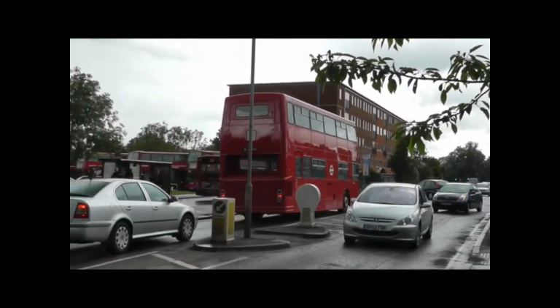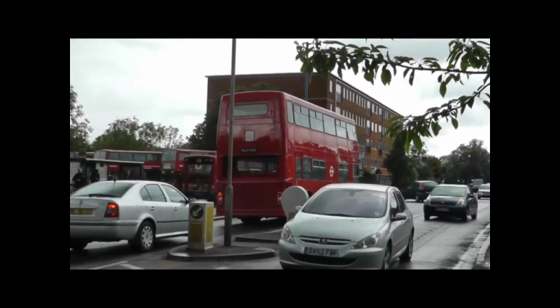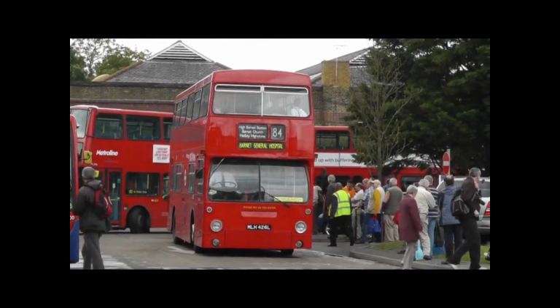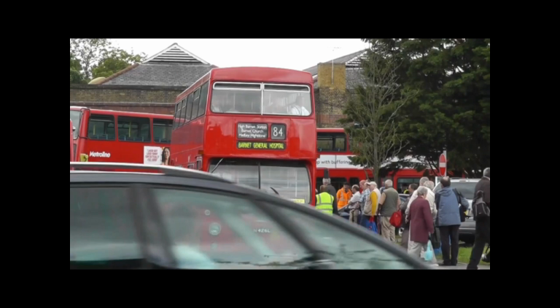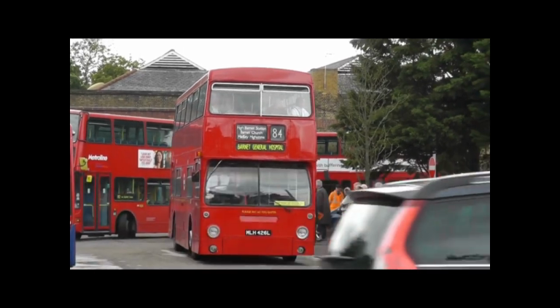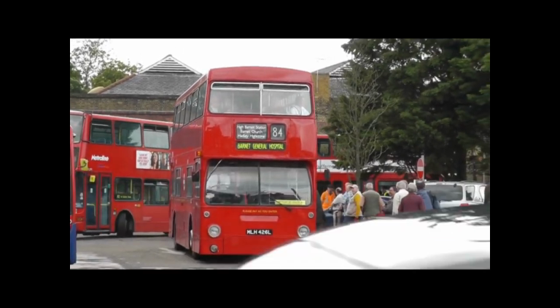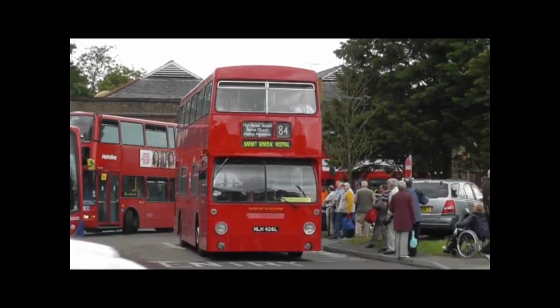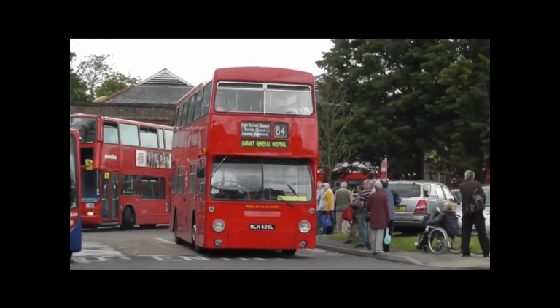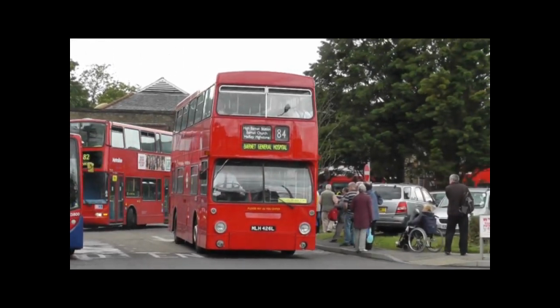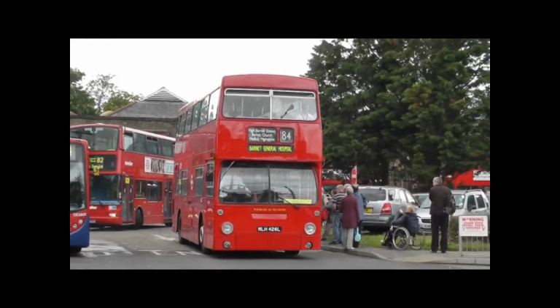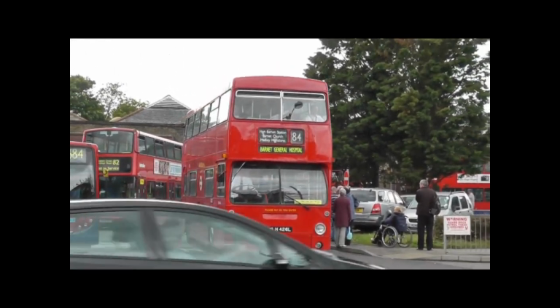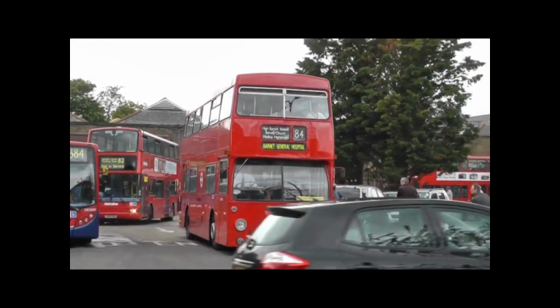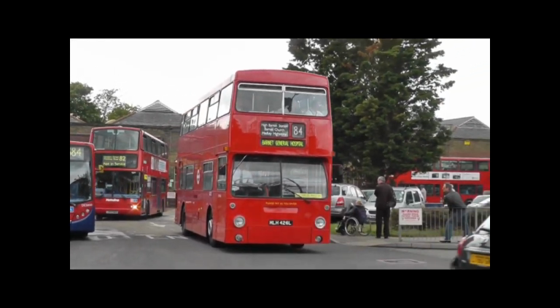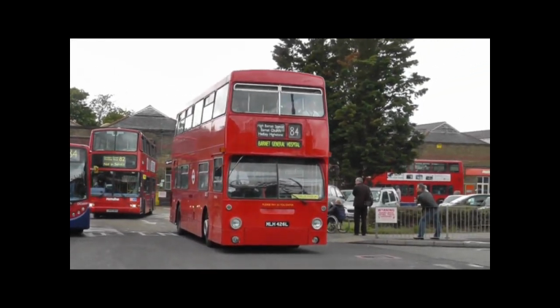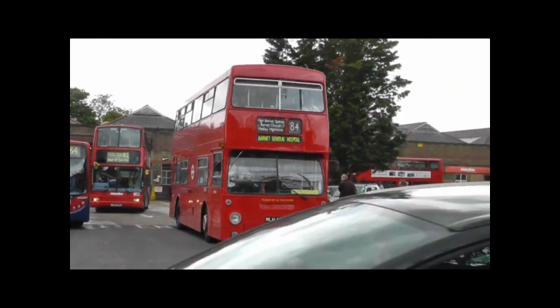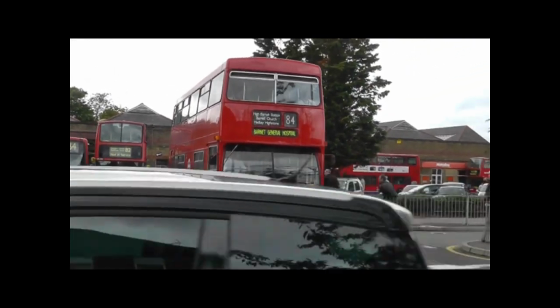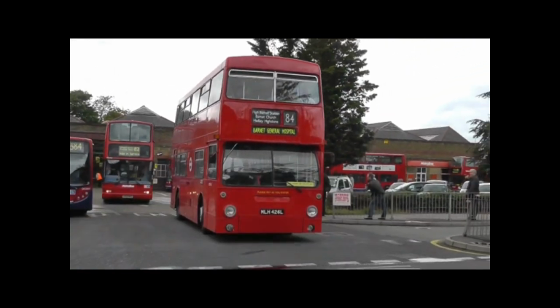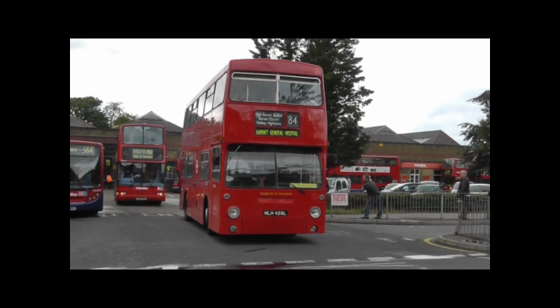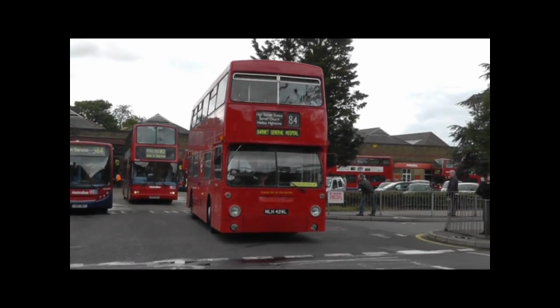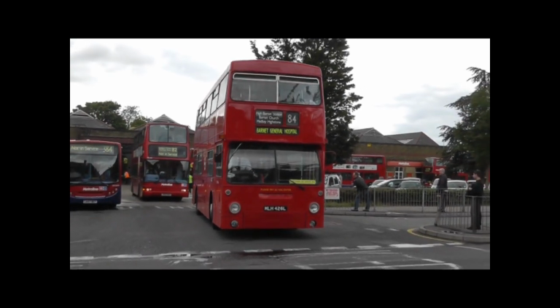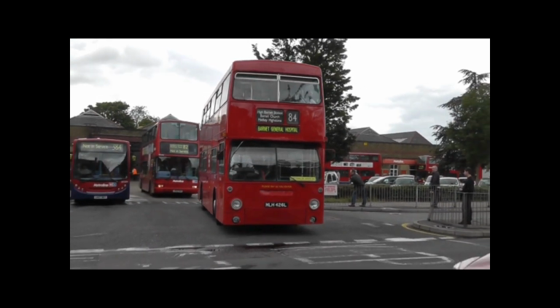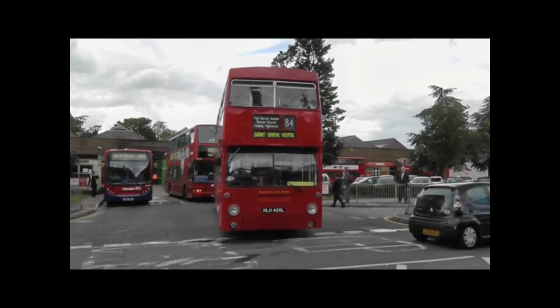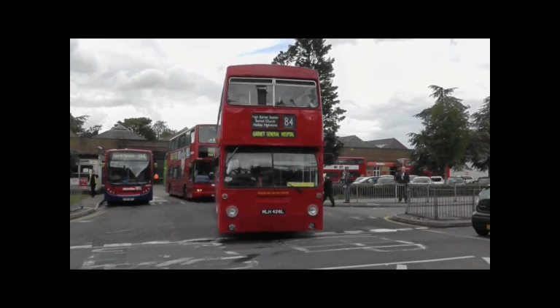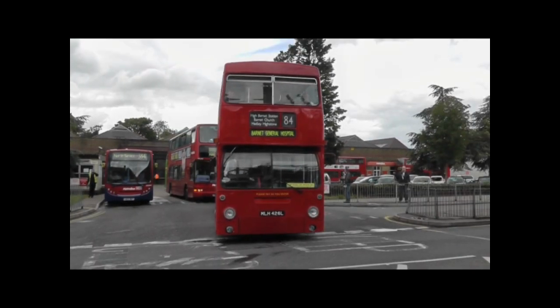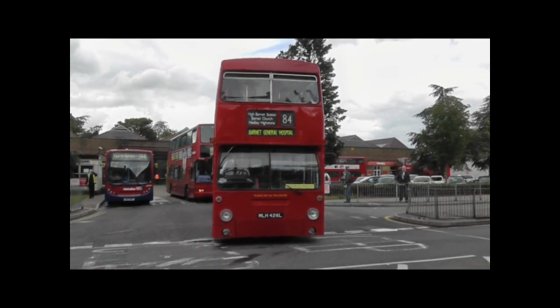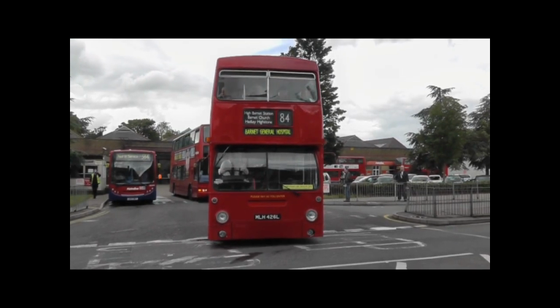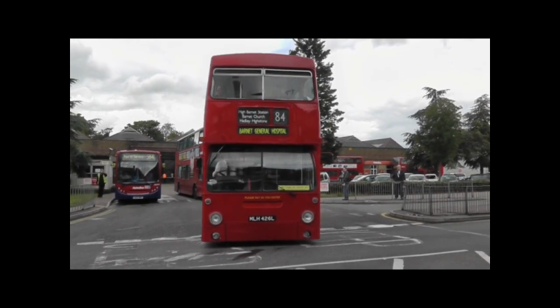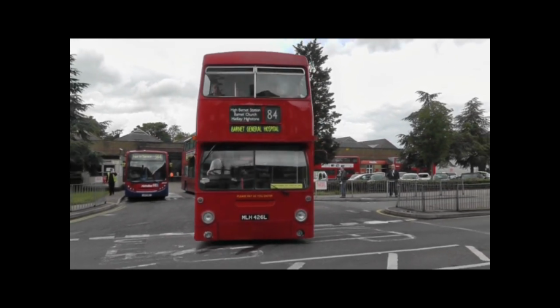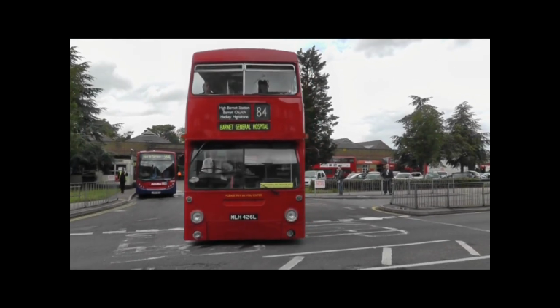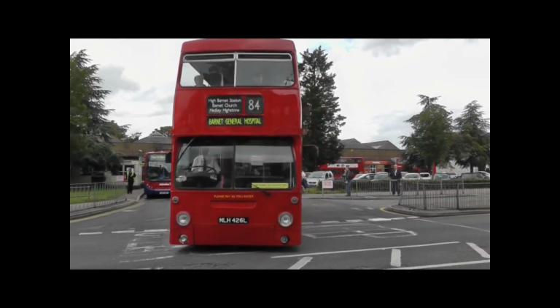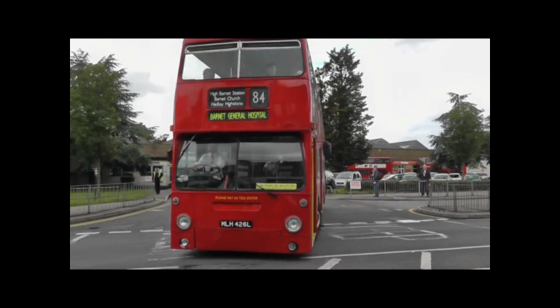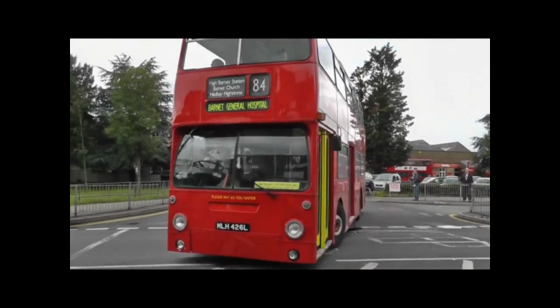Just arriving here at the bus garage, and after a brief break, departing and taking a few passengers on a ride on Route 84 showing Barnet General Hospital as the destination — though not quite sure that's right.